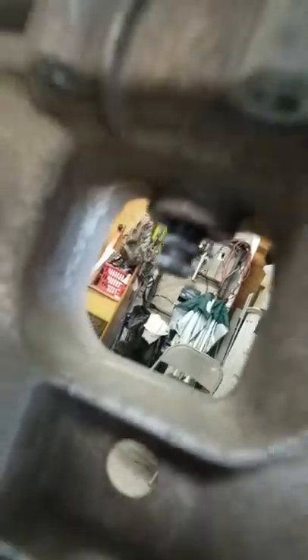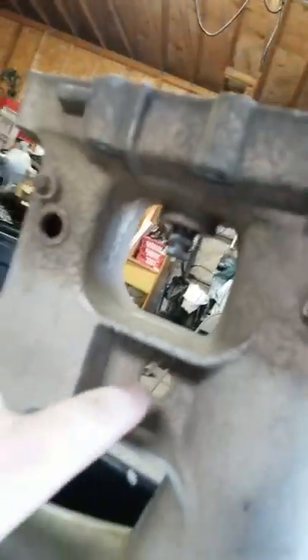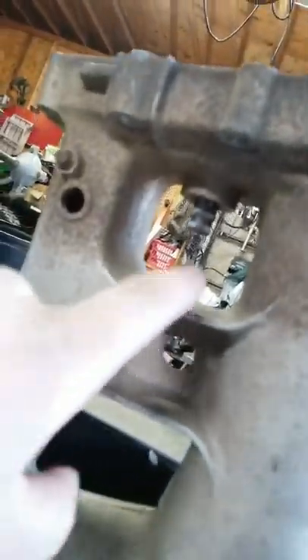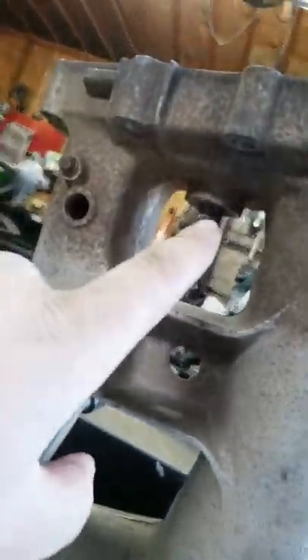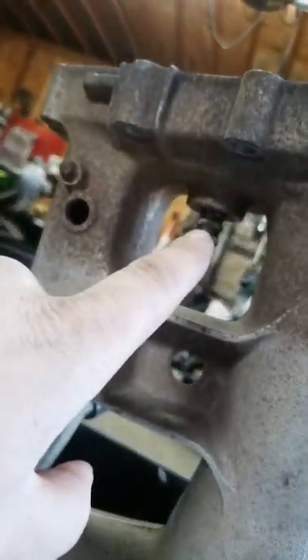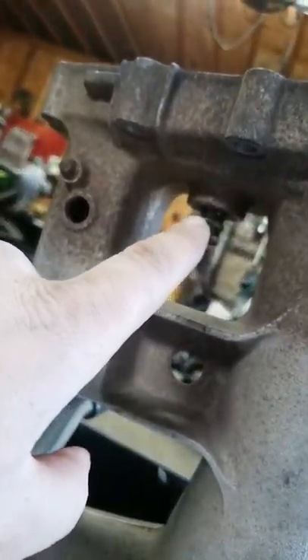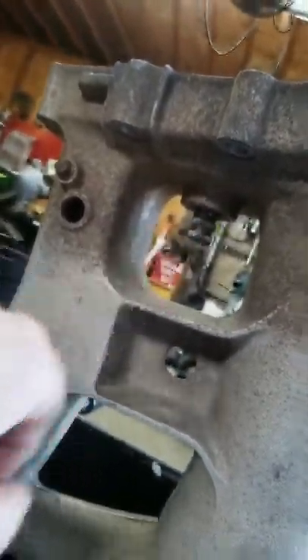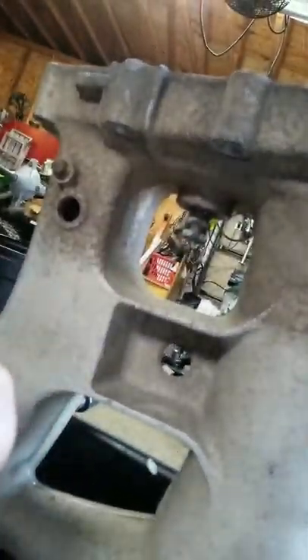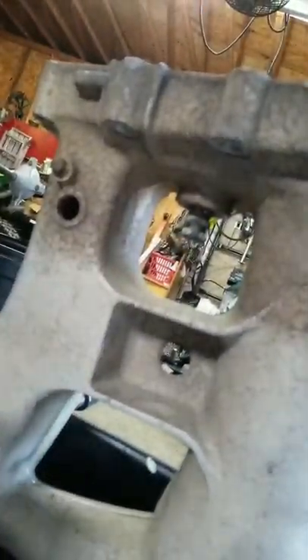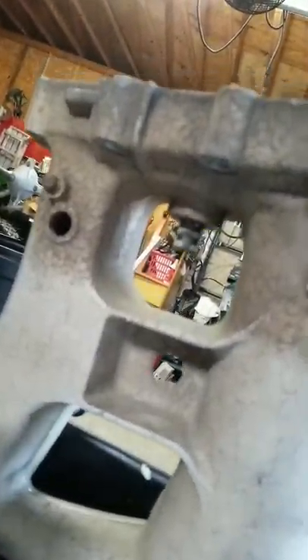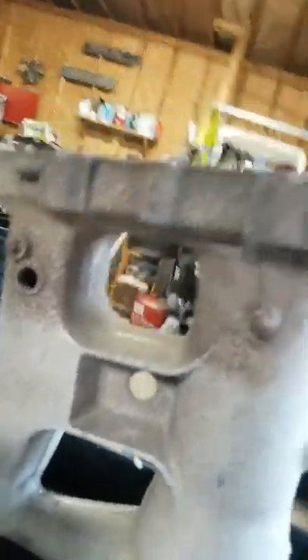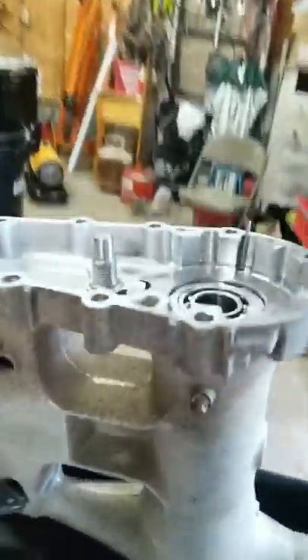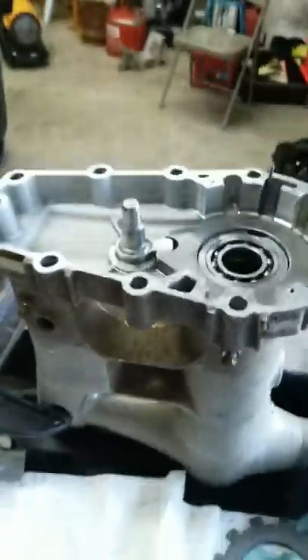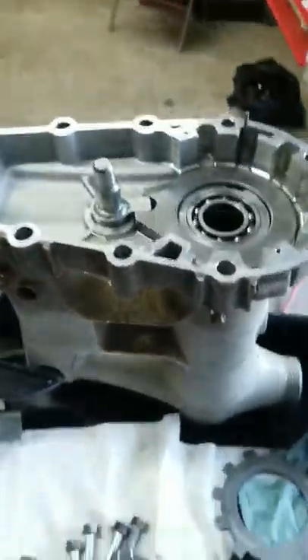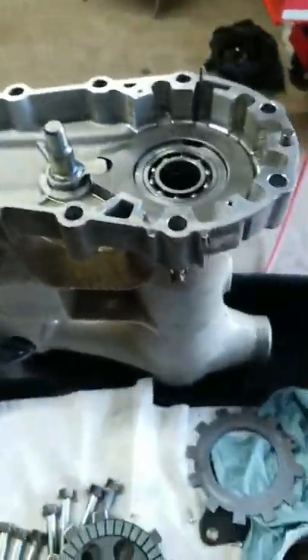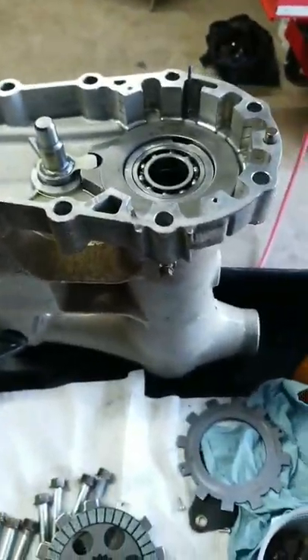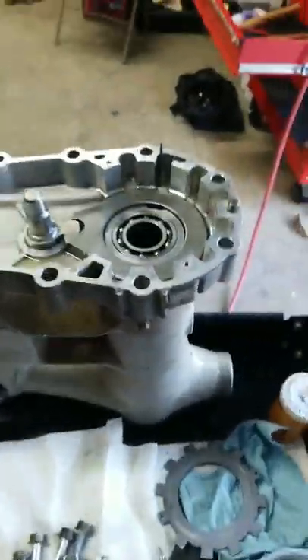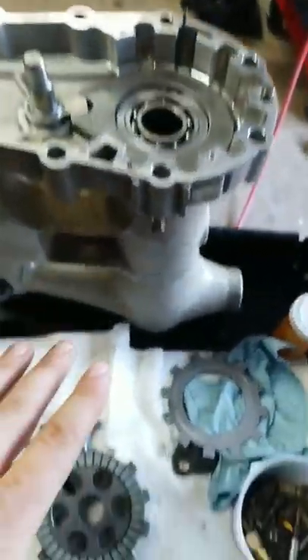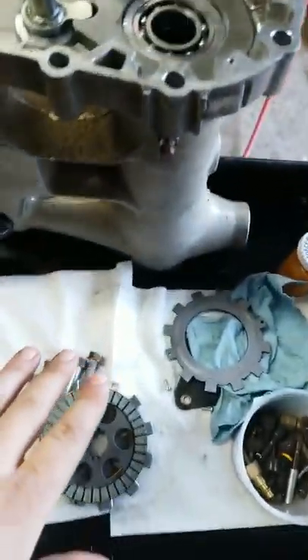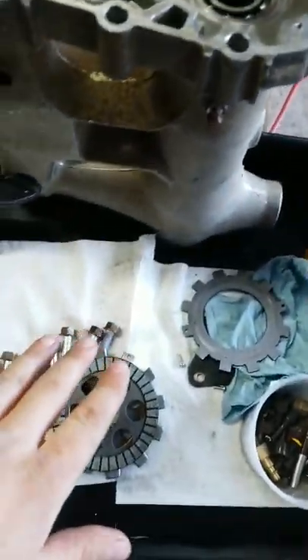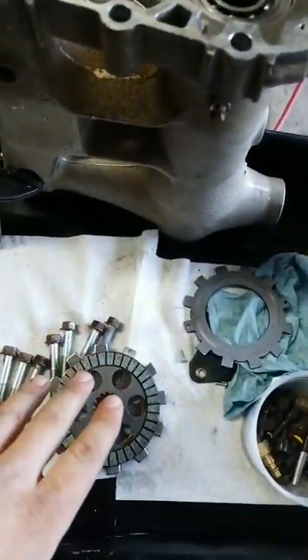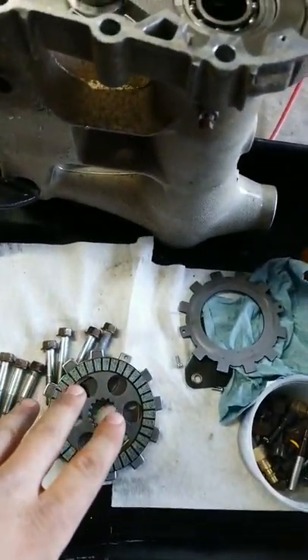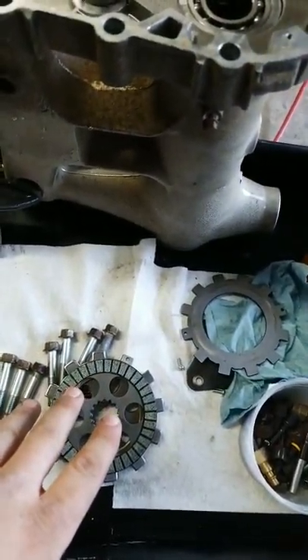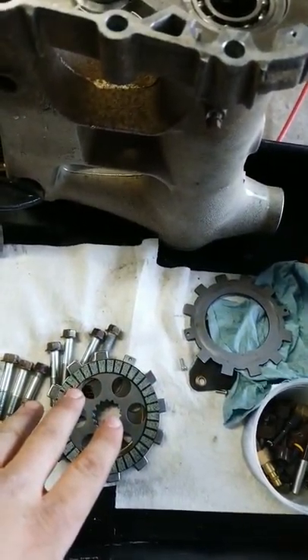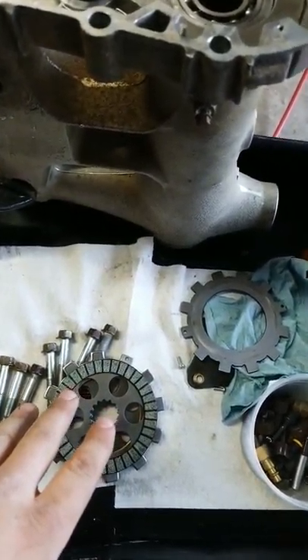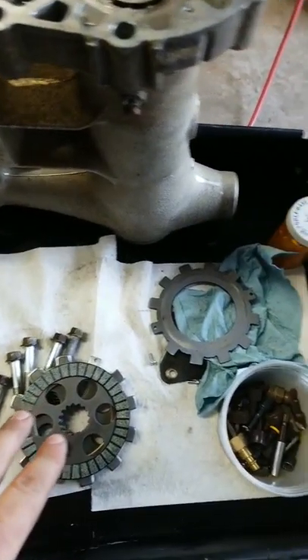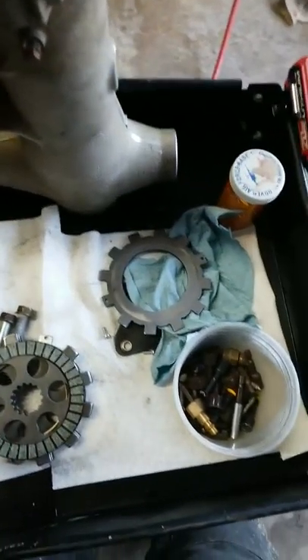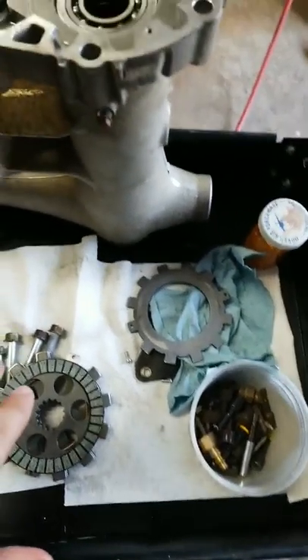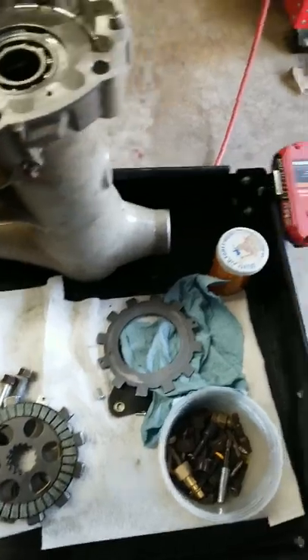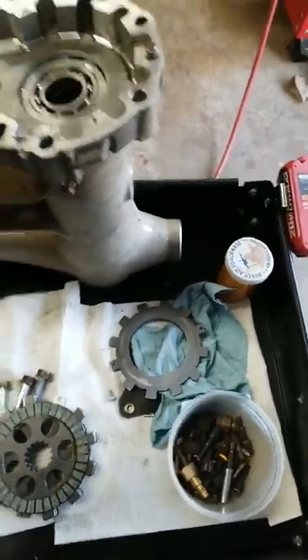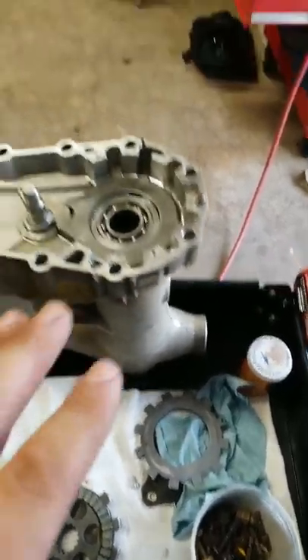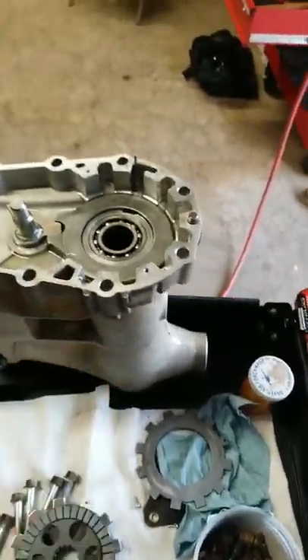There's a seal right up in there that we had to replace also. But if you guys are wondering how the wet brake system goes back together, I will show you how I figured it out.